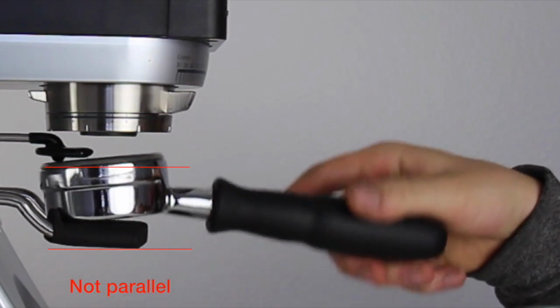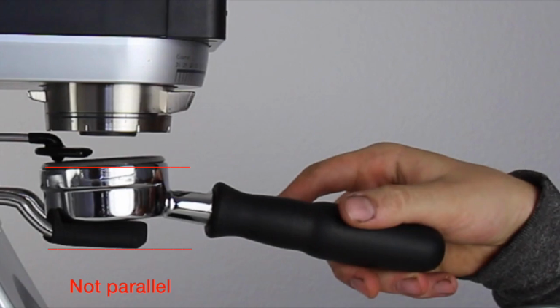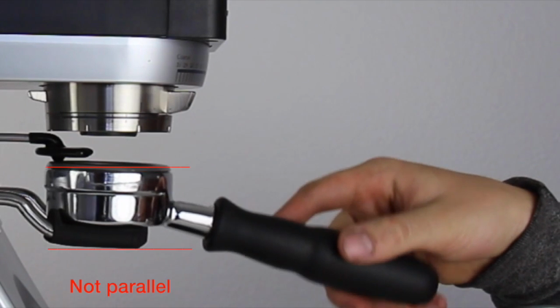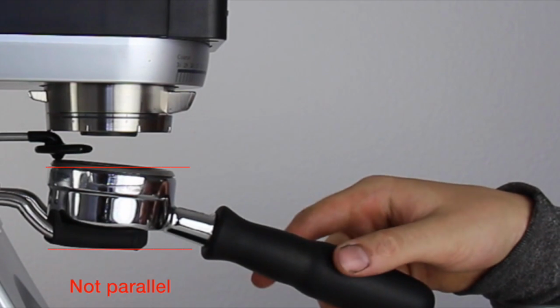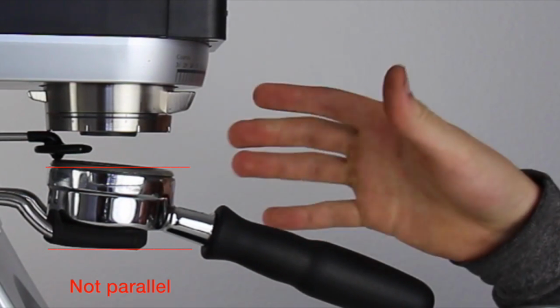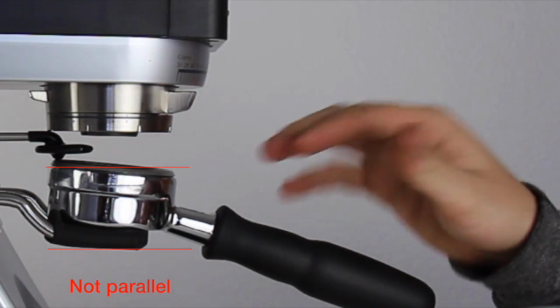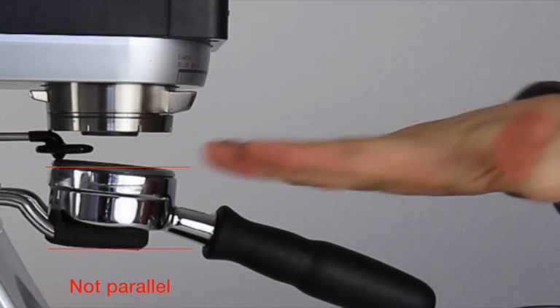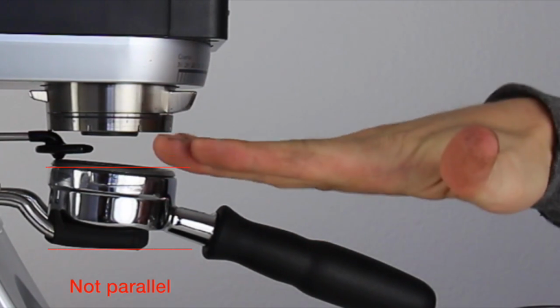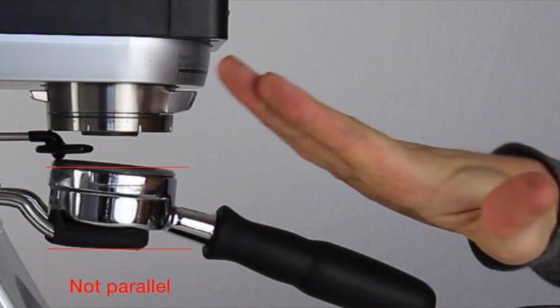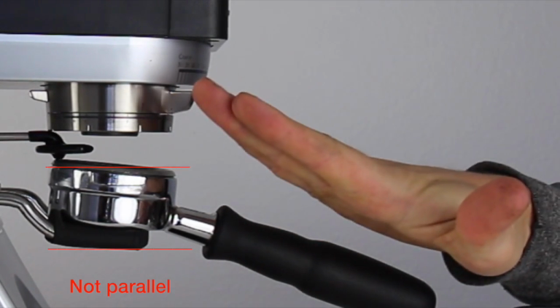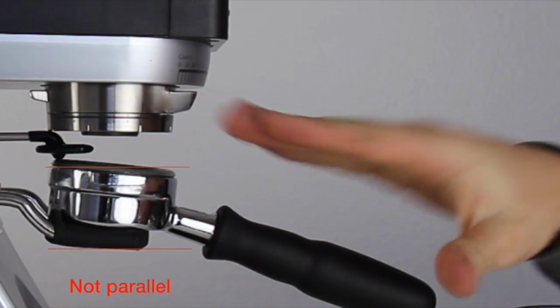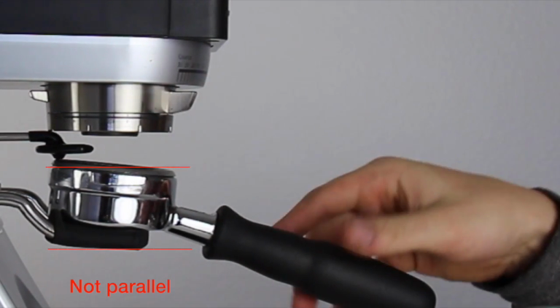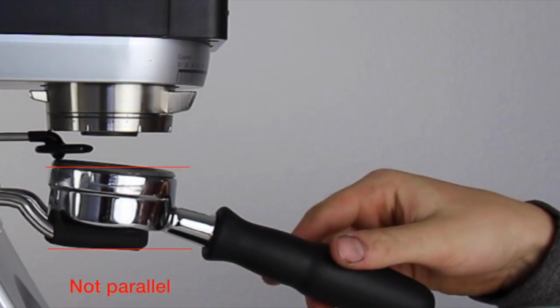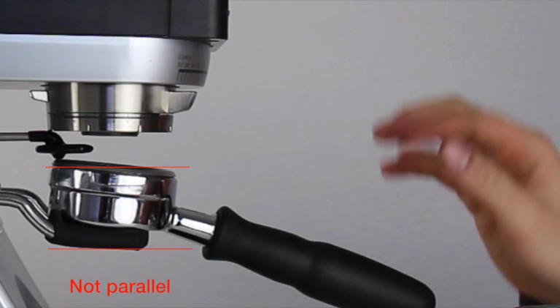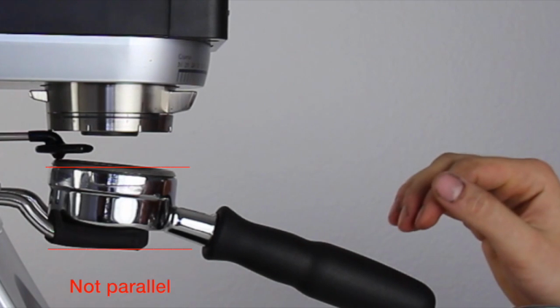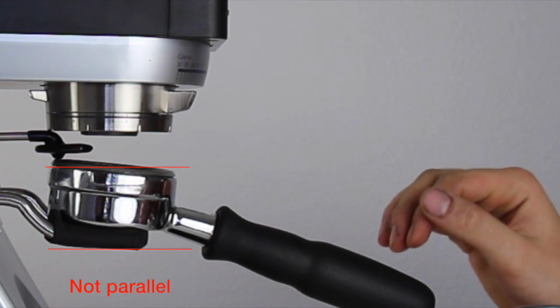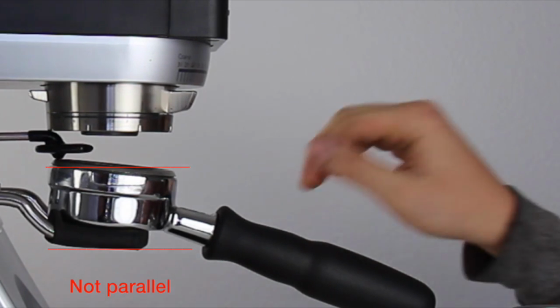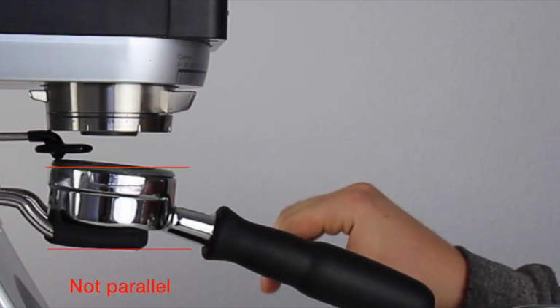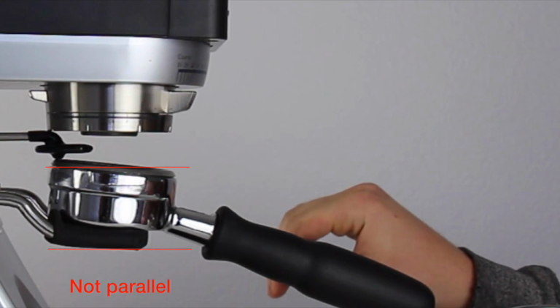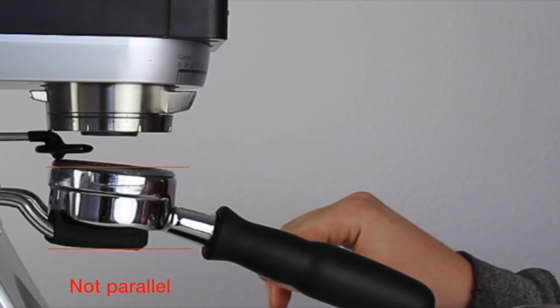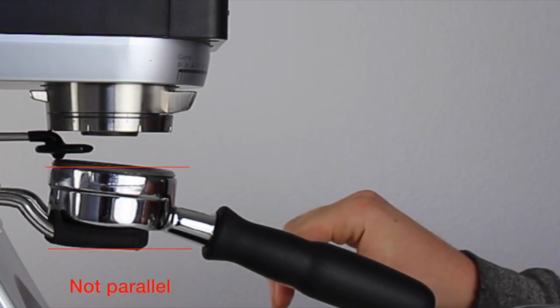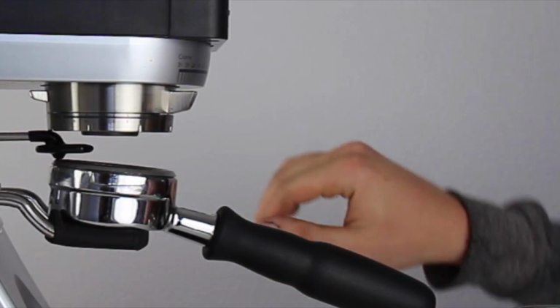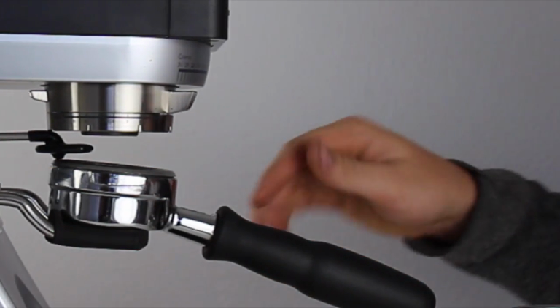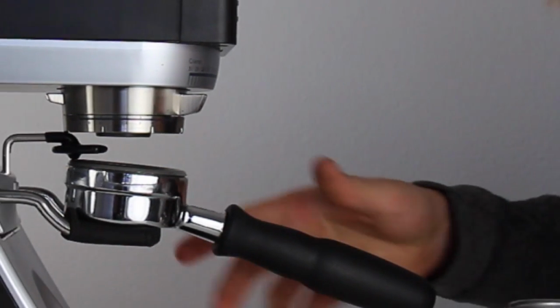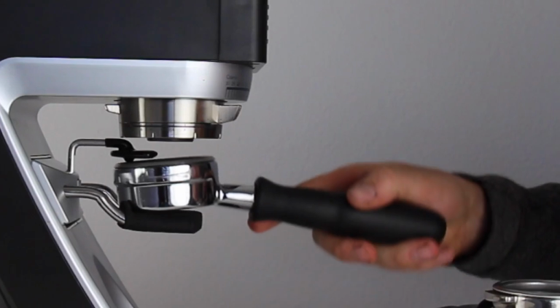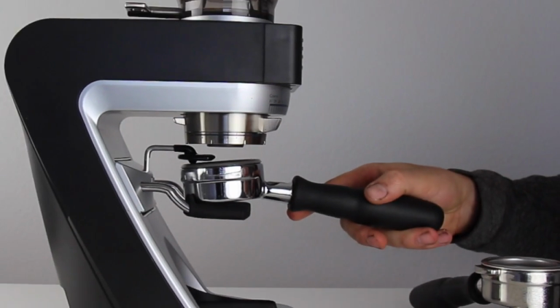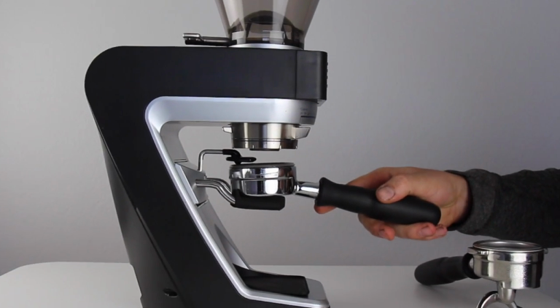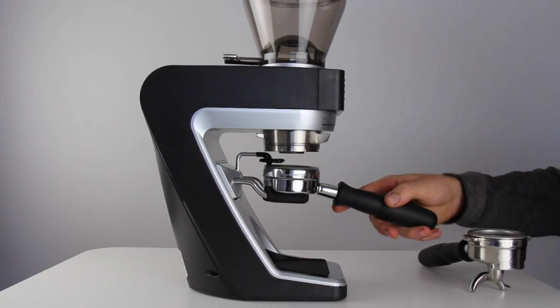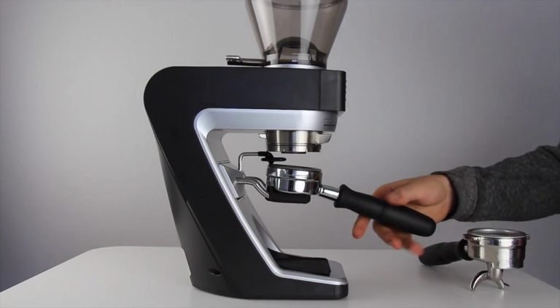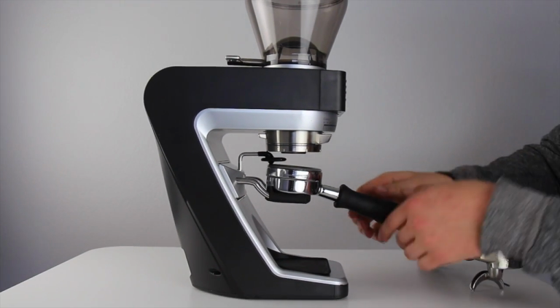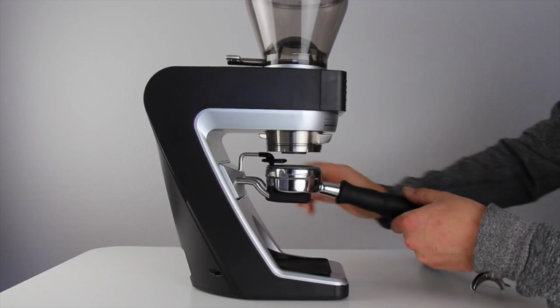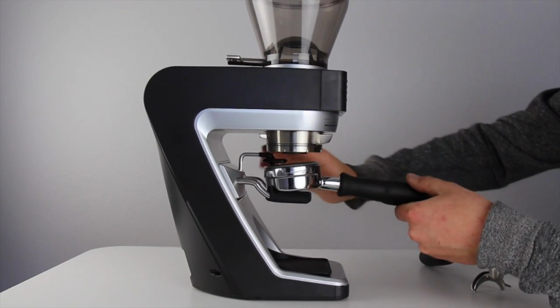Right now, the way the hook is adjusted, you can see the portafilter wants to sit at an angle. This will result in erratic operation and under-dosing. To adjust for my bottomless portafilter, I need to lower the hook.